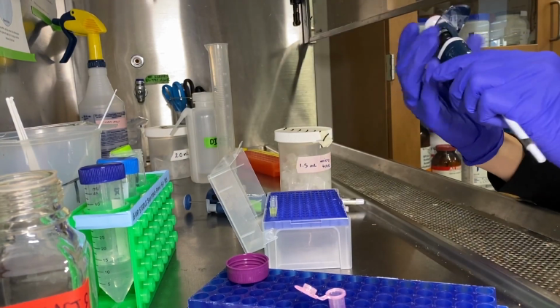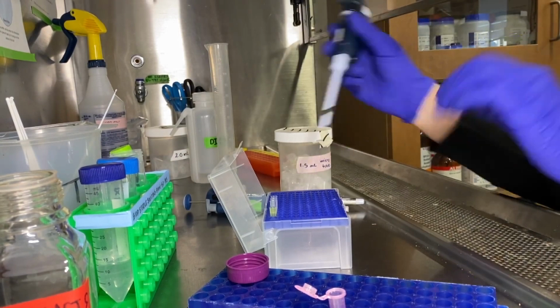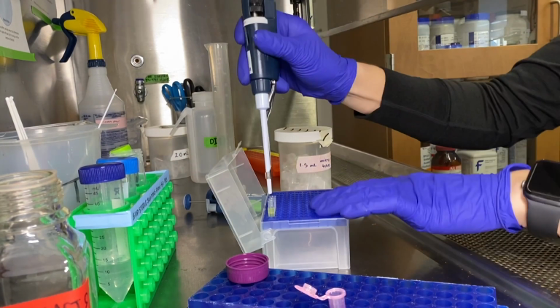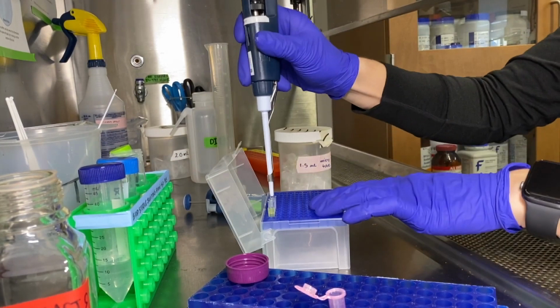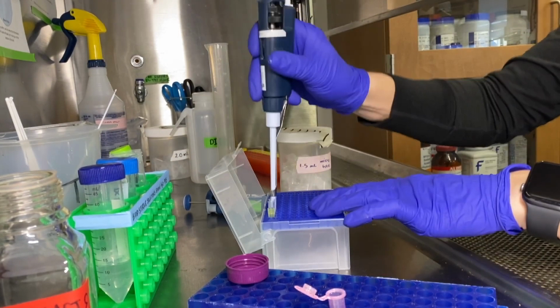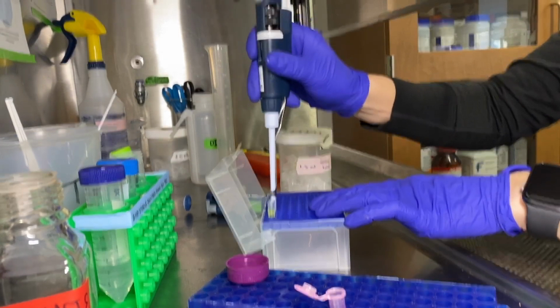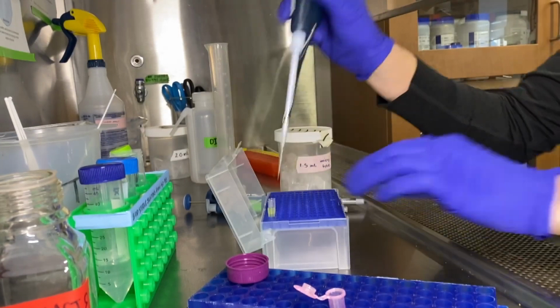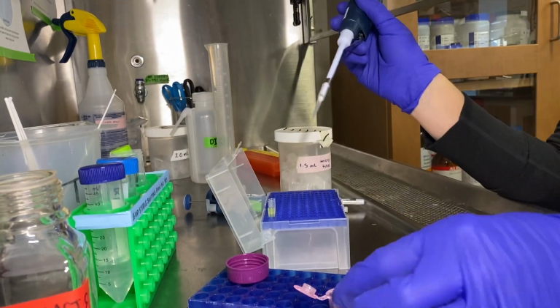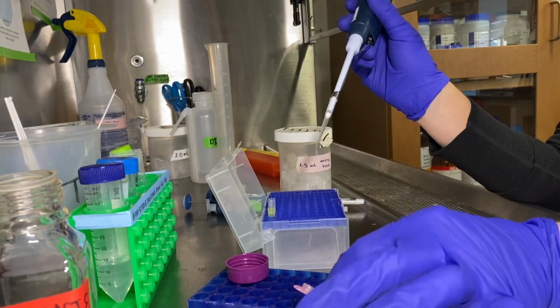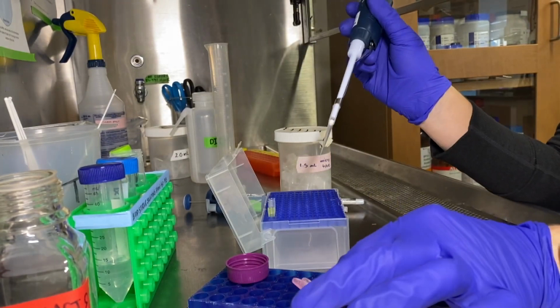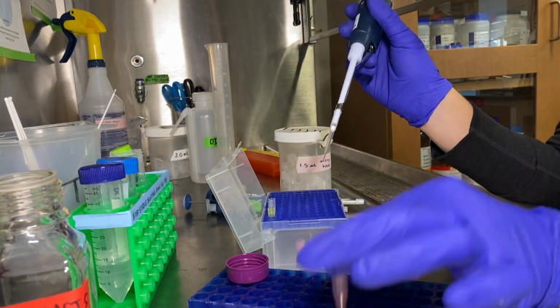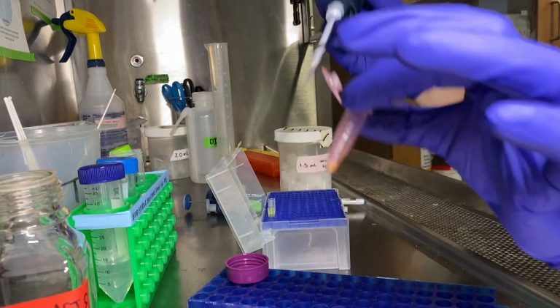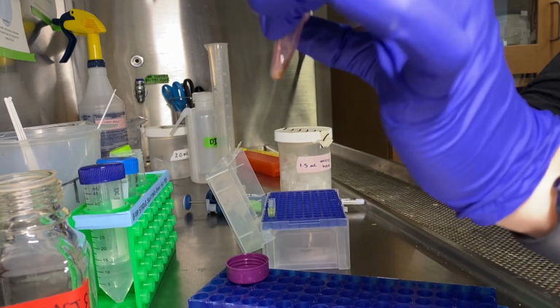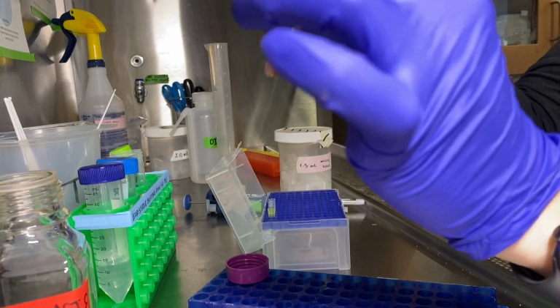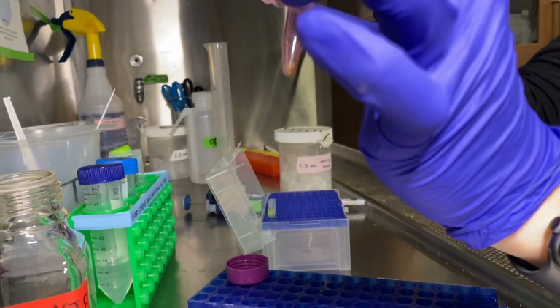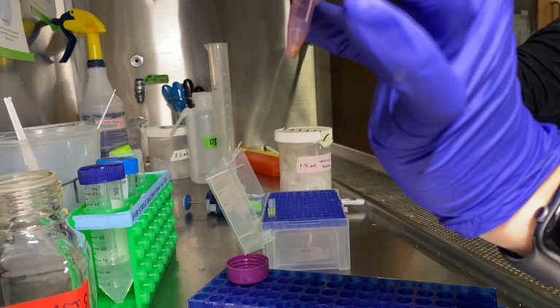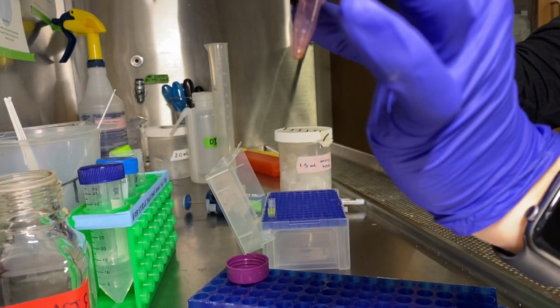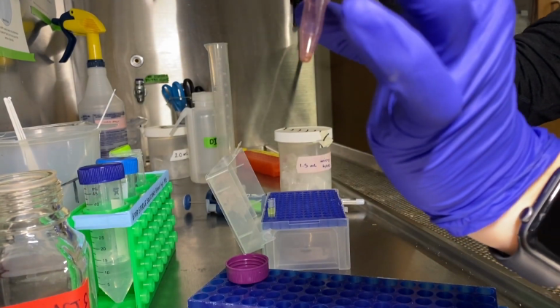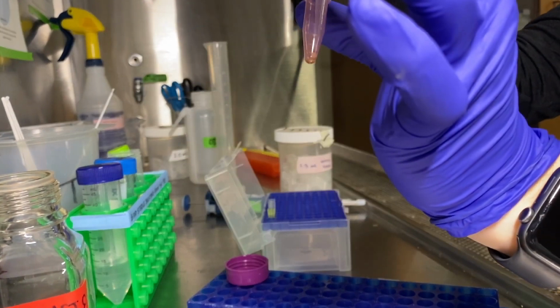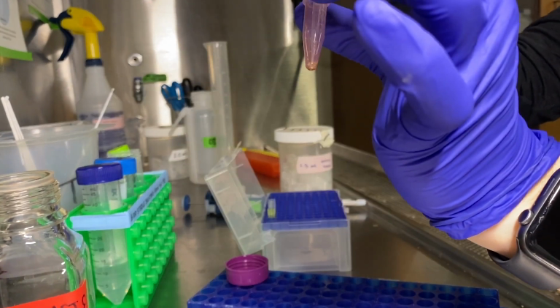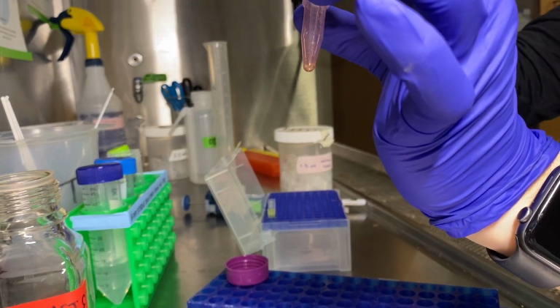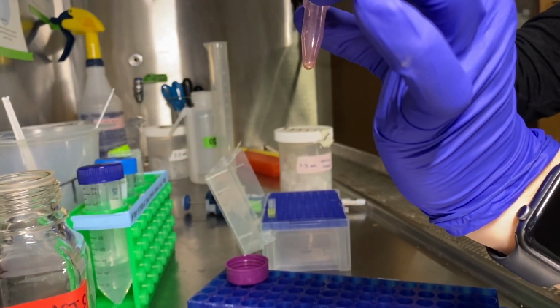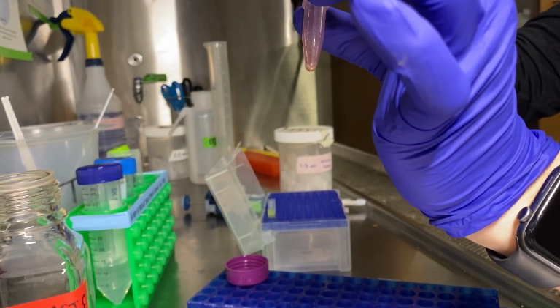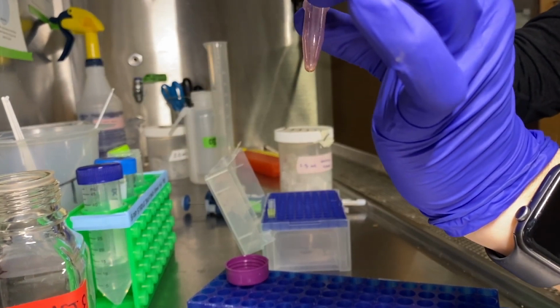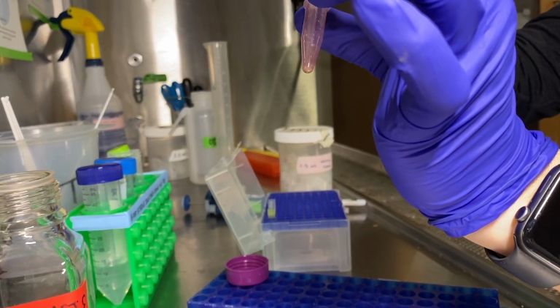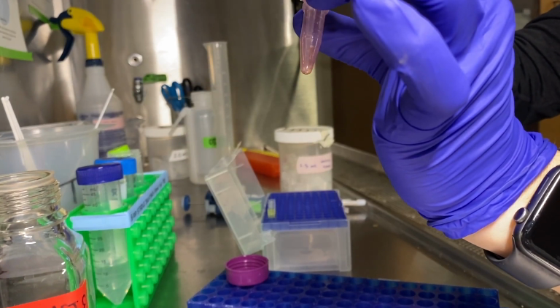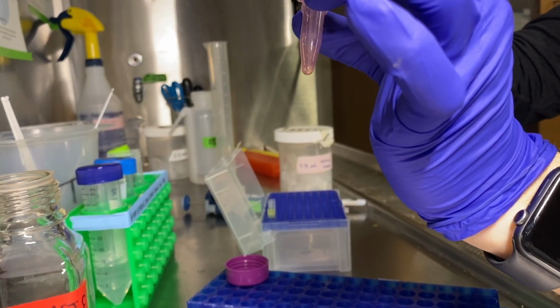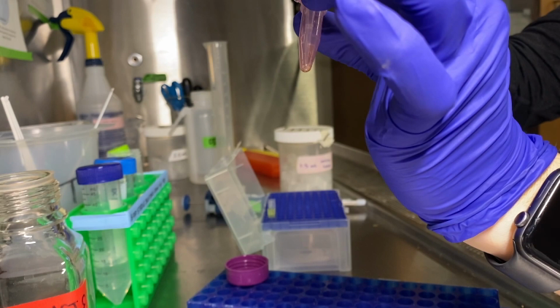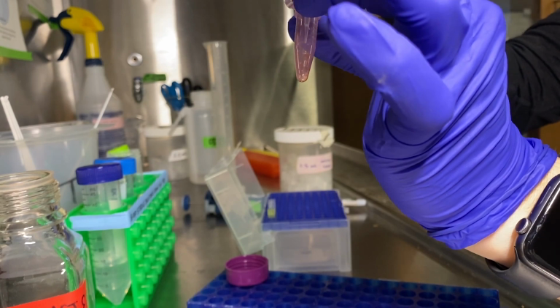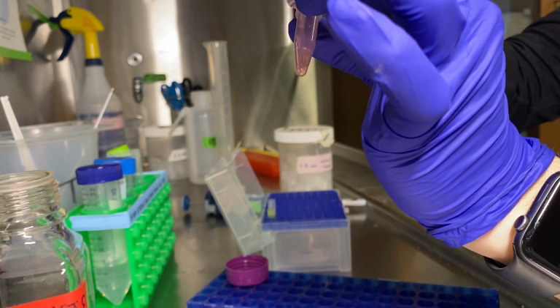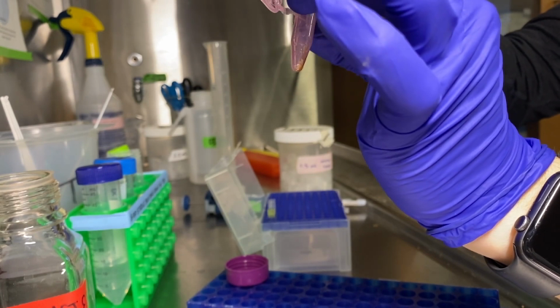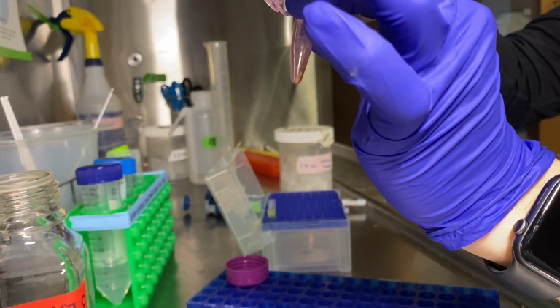Put the pipette tip all the way to the bottom of the tube, move it along a little bit, draw up the ethanol, and get rid of that tip in the tip waste.